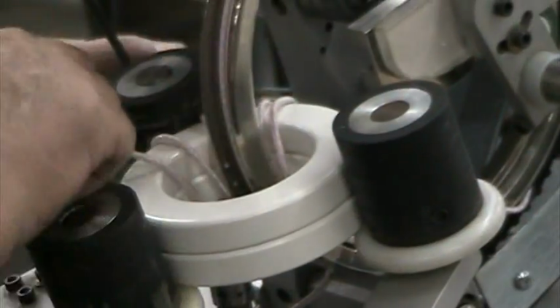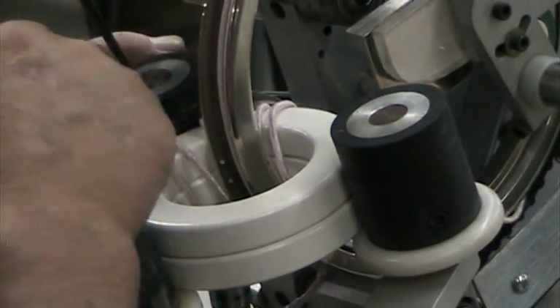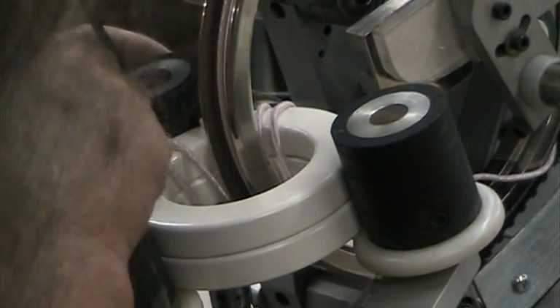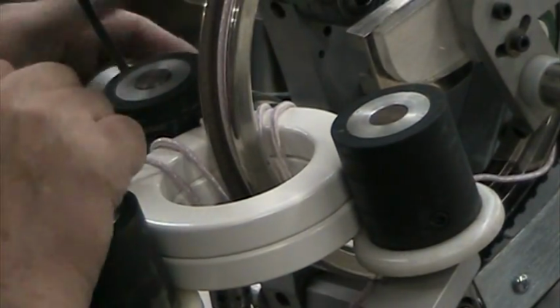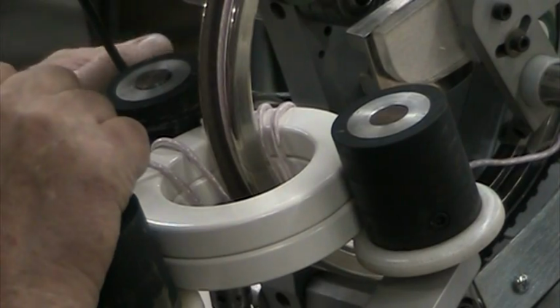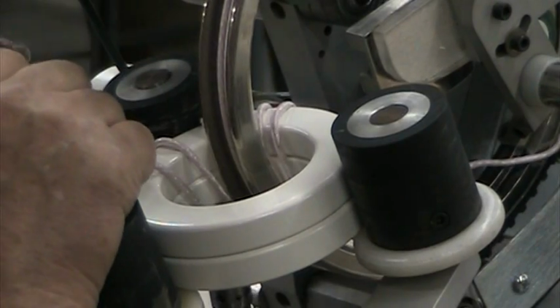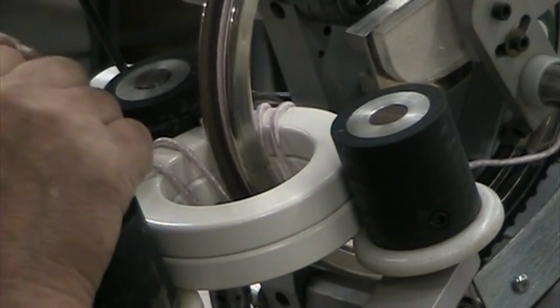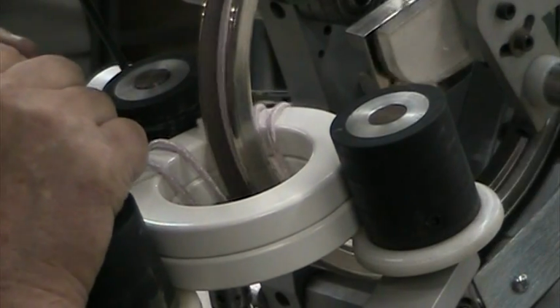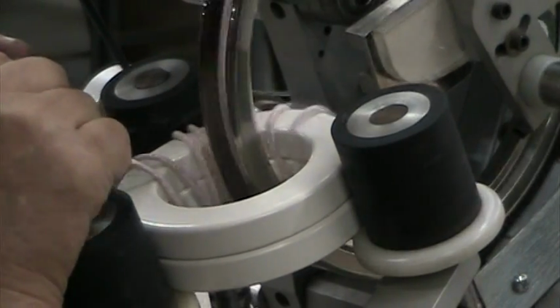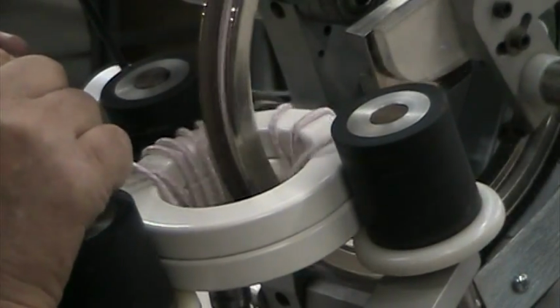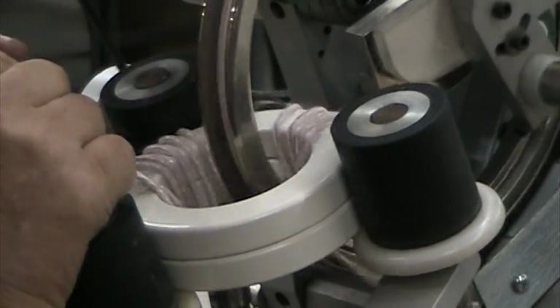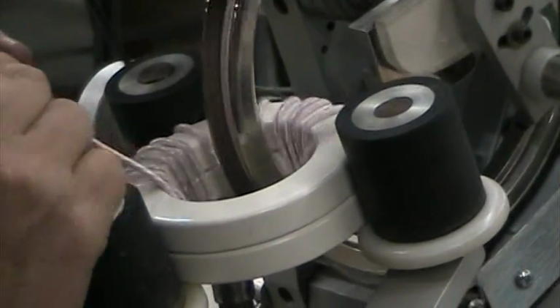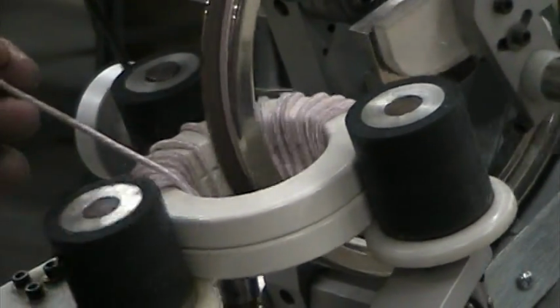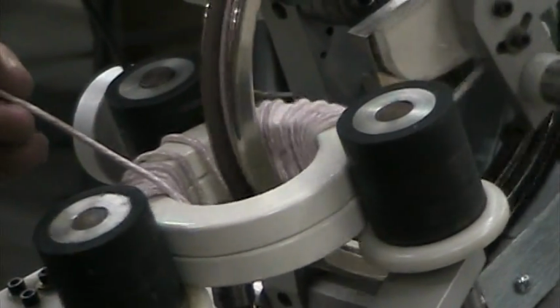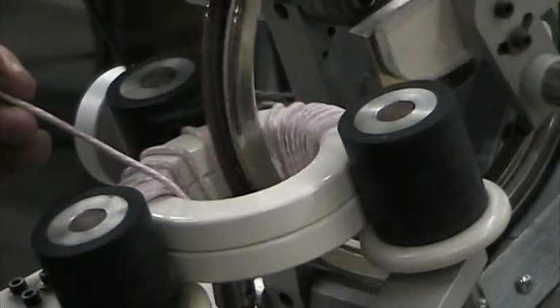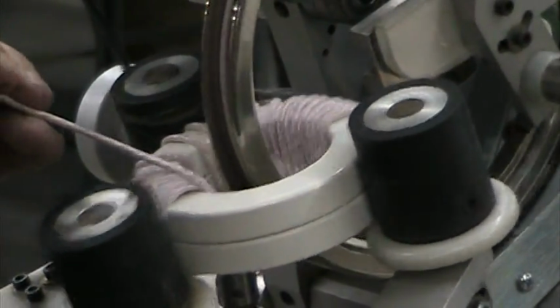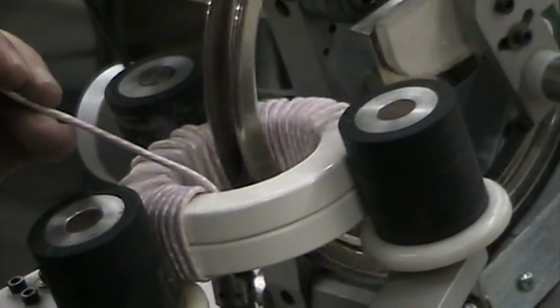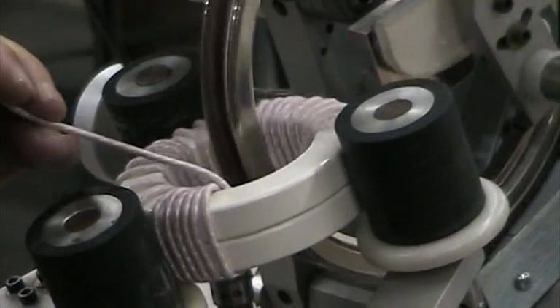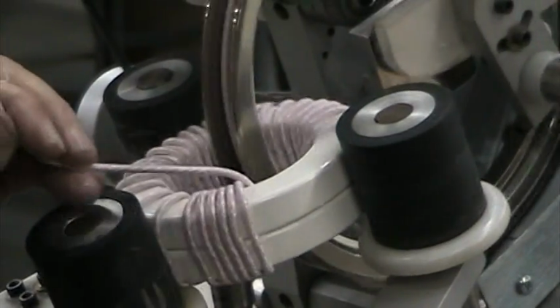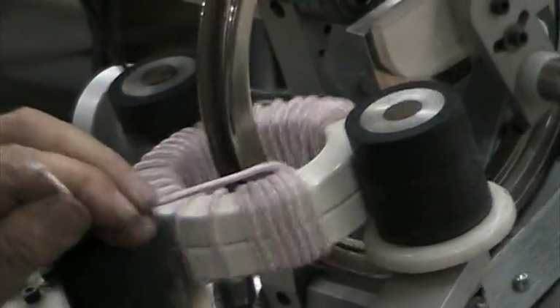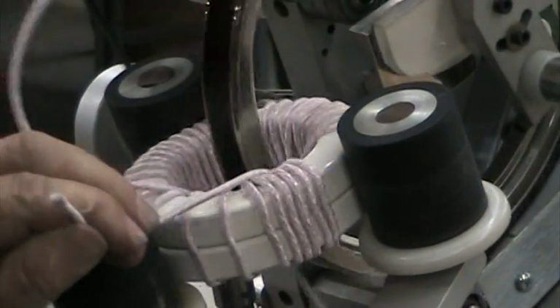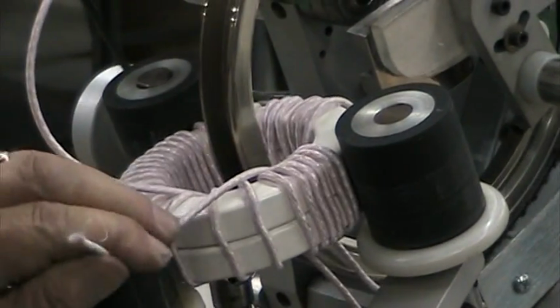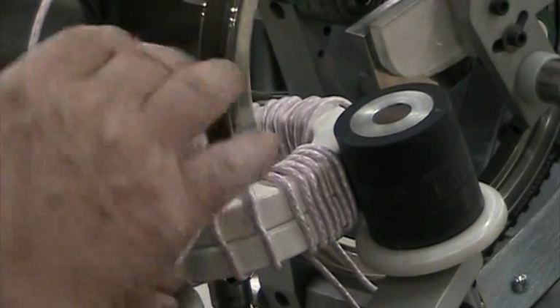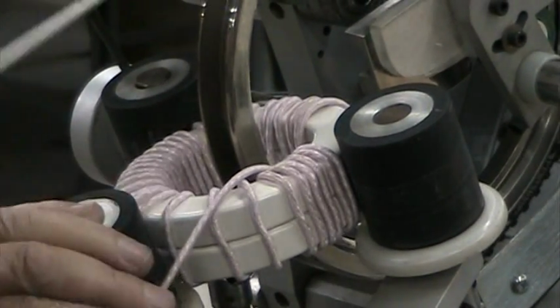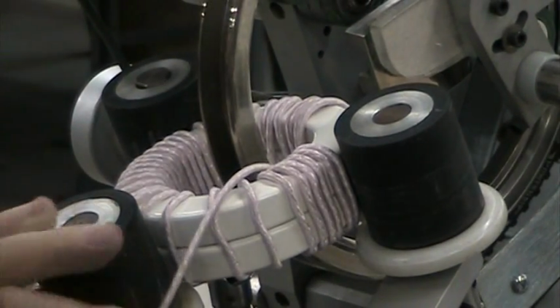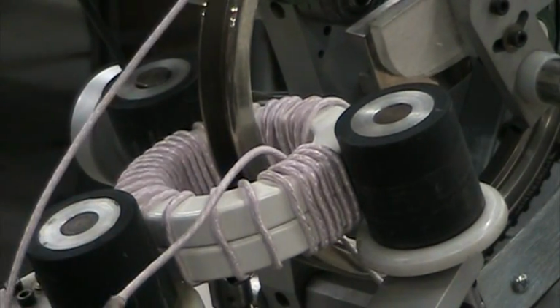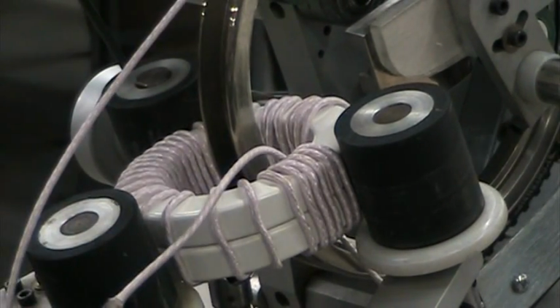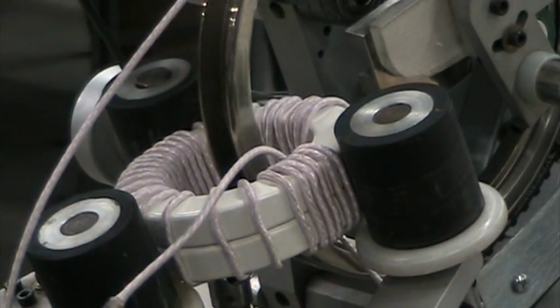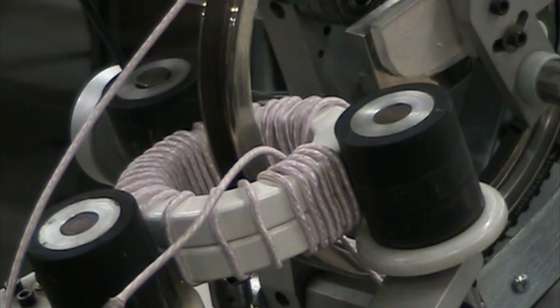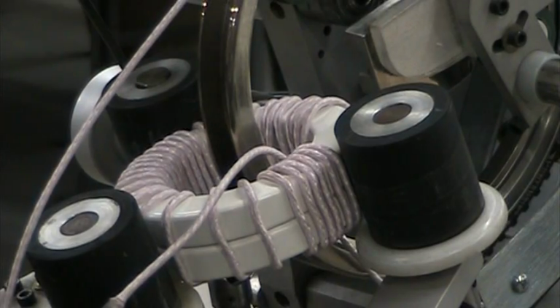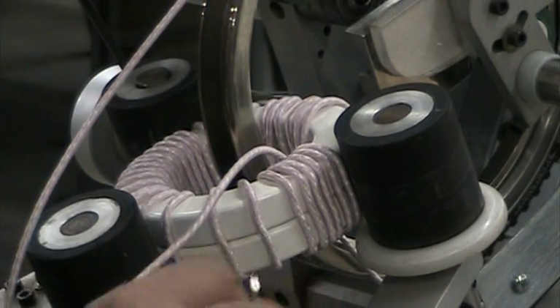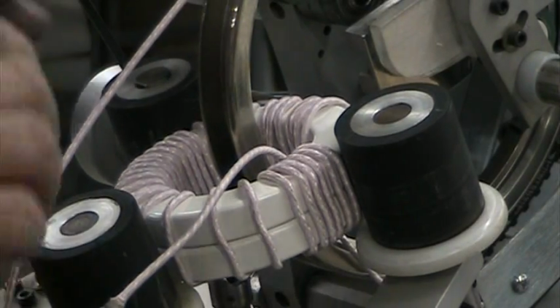I'm going to pull up a little slack just to aid it. Once it gets the momentum, you can see how... We've got 31 on — 31 turns.